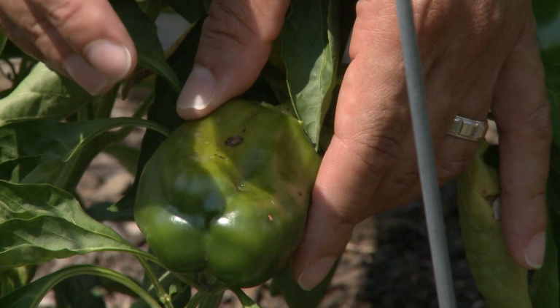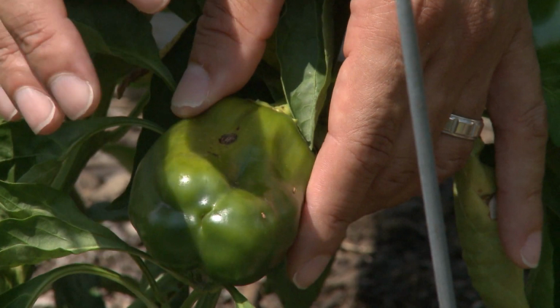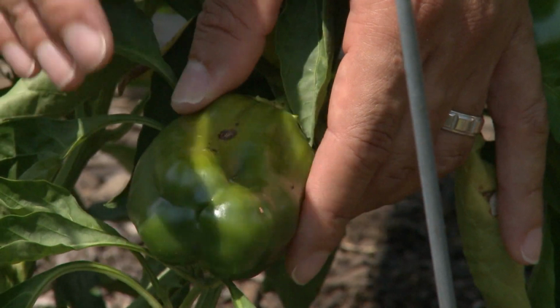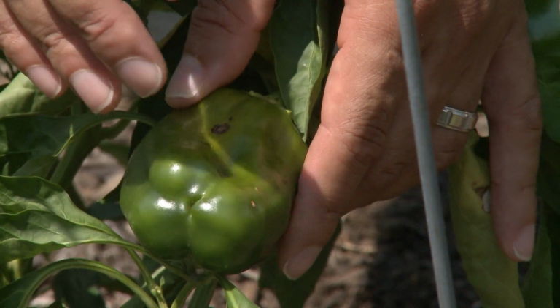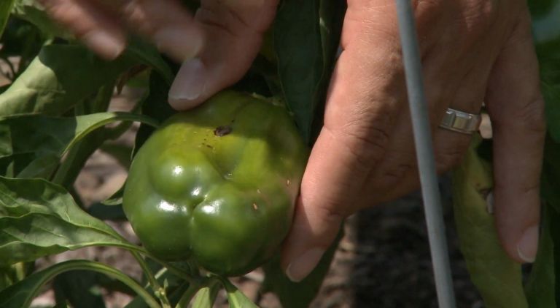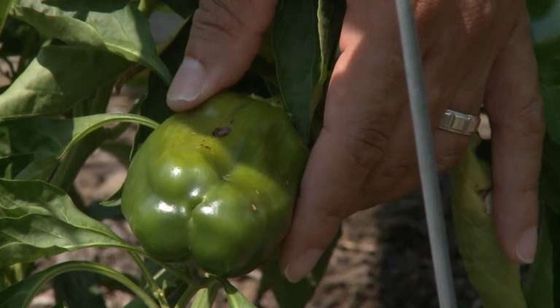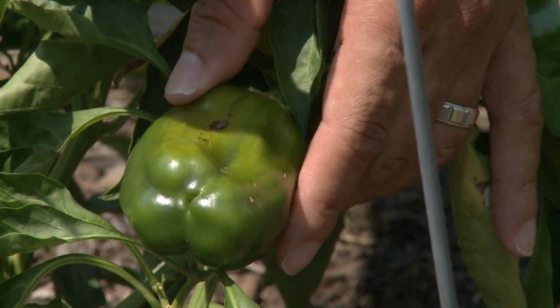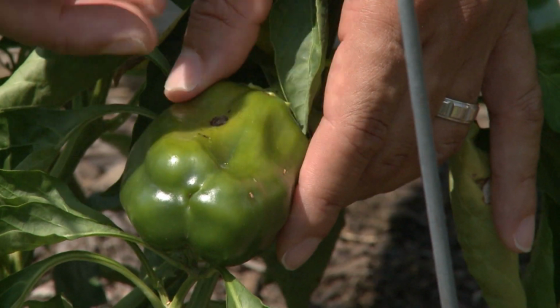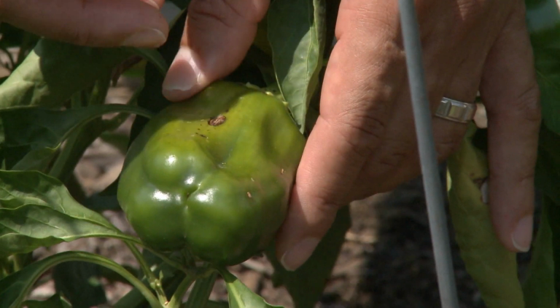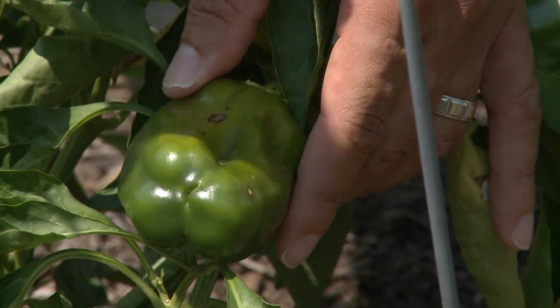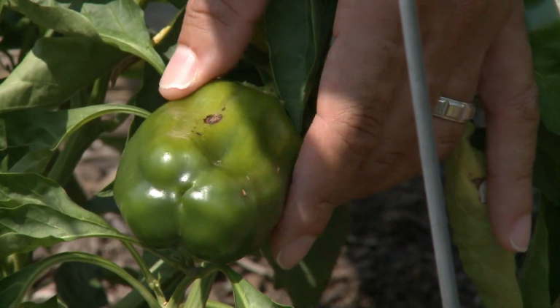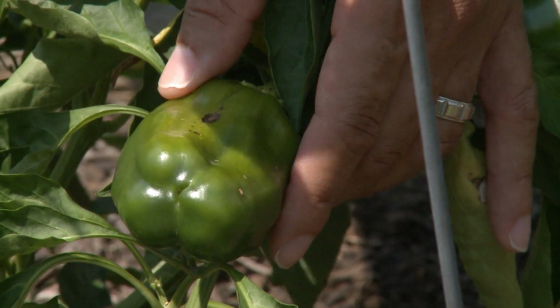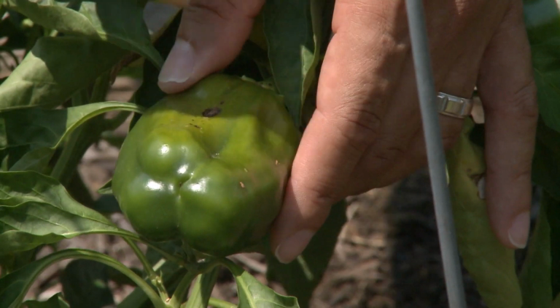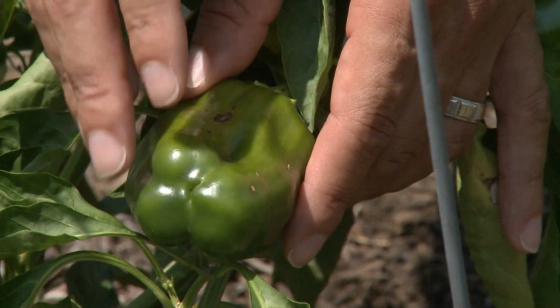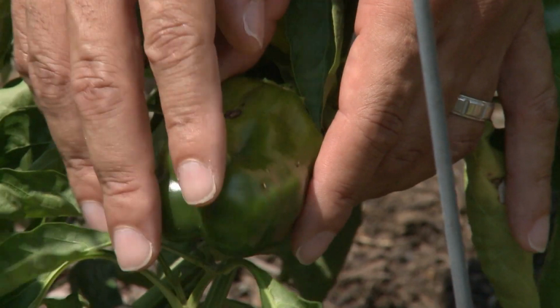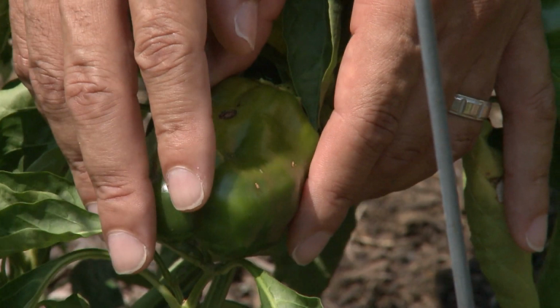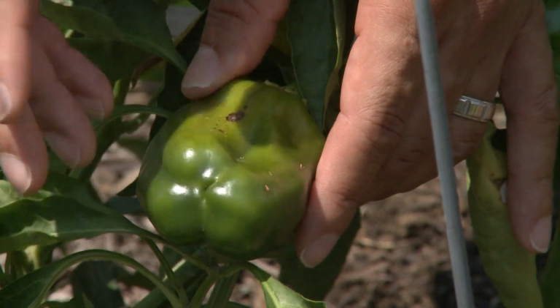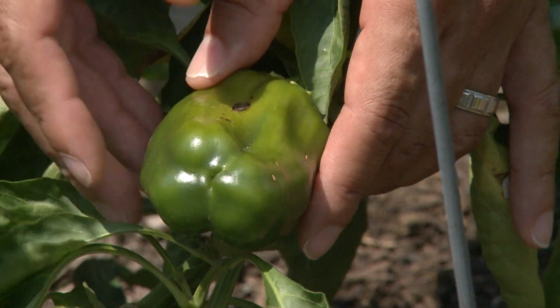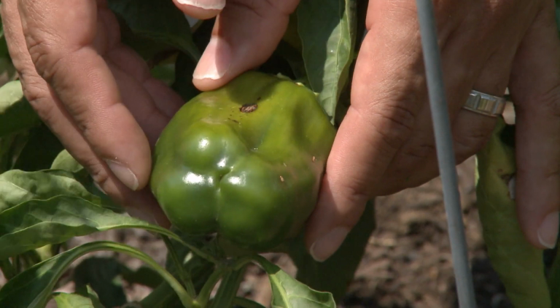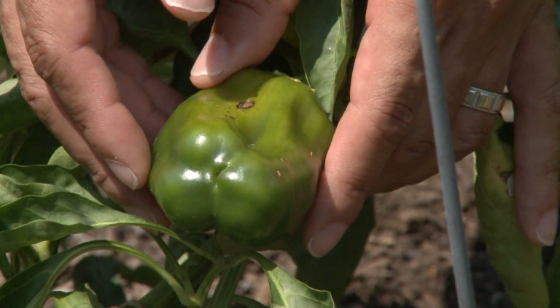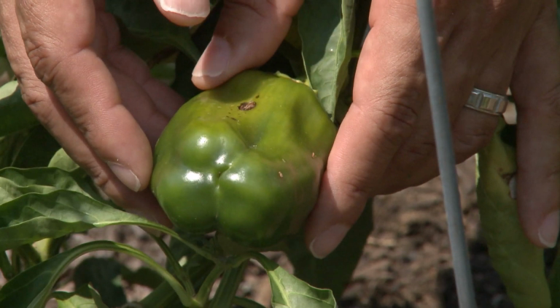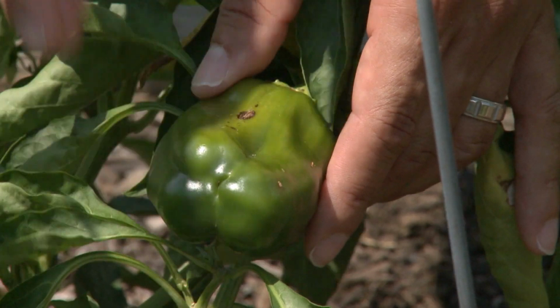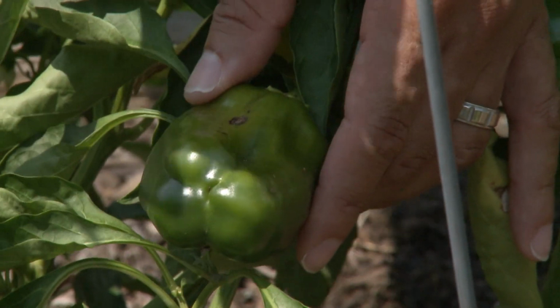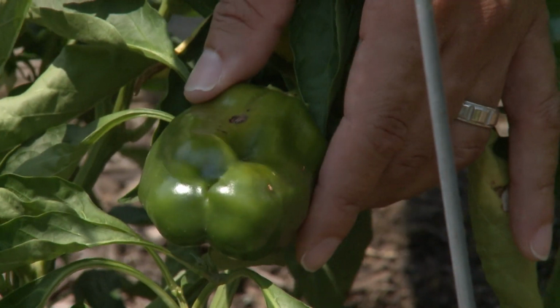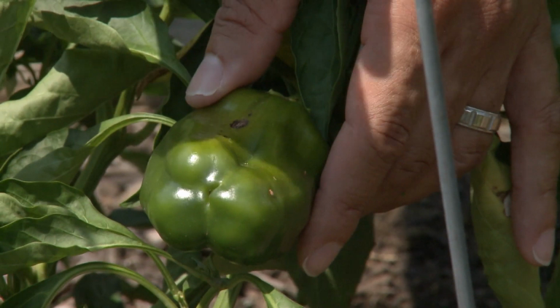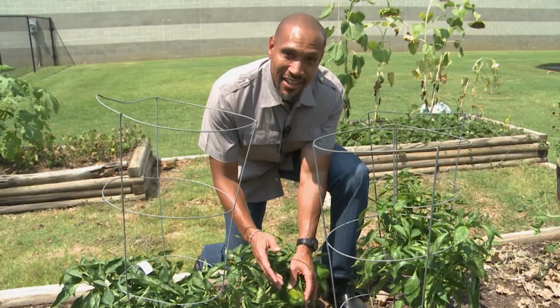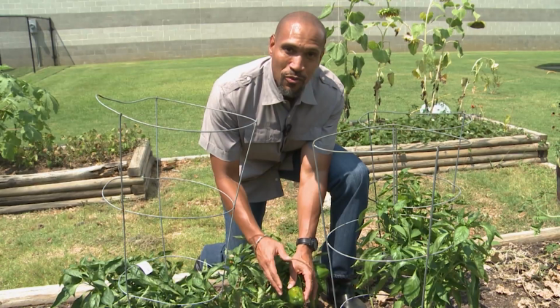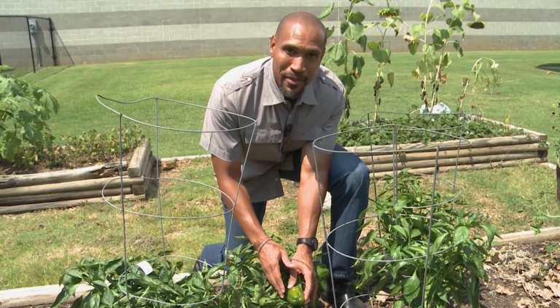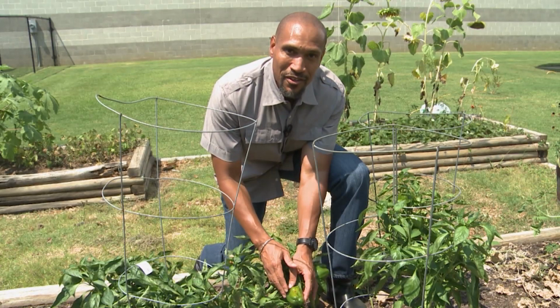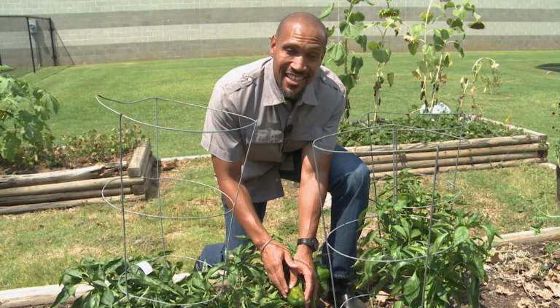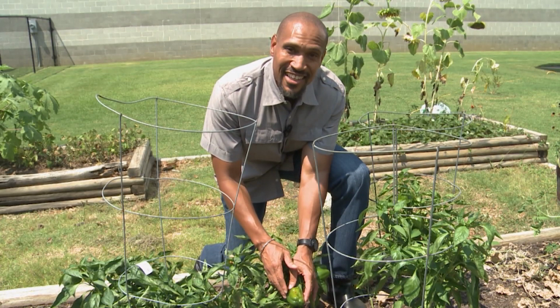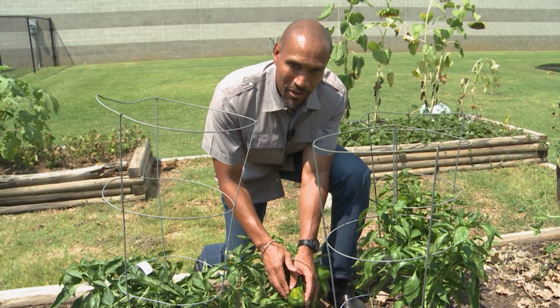And this lesion, of course, is going to get bigger and bigger. What you're going to have to do is harvest this earlier than you would want to, and just let this ripen on the kitchen counter.